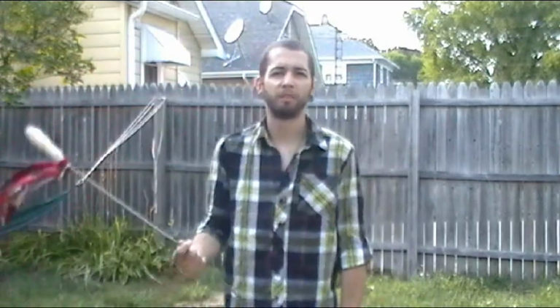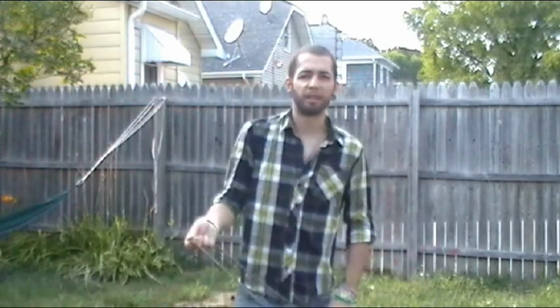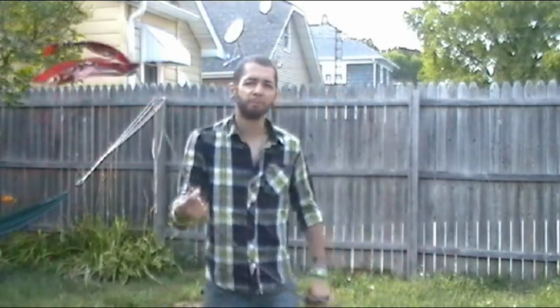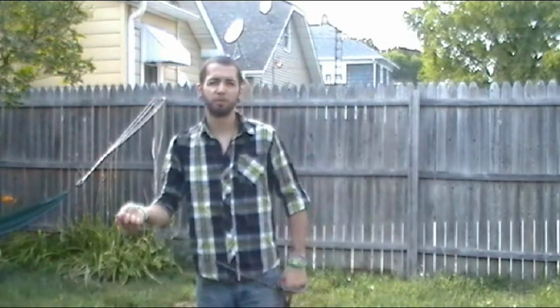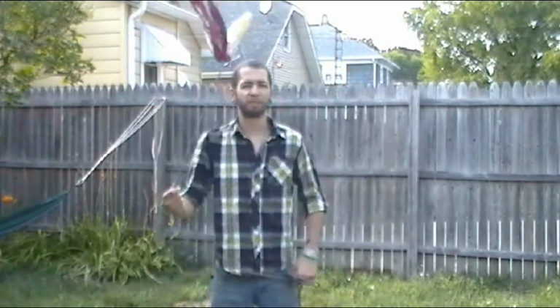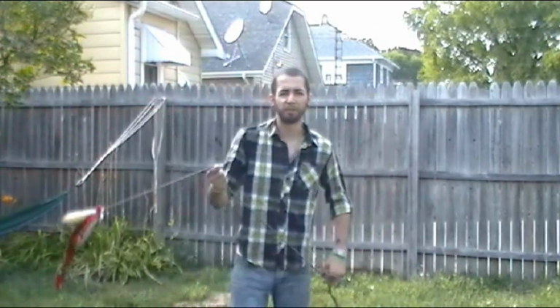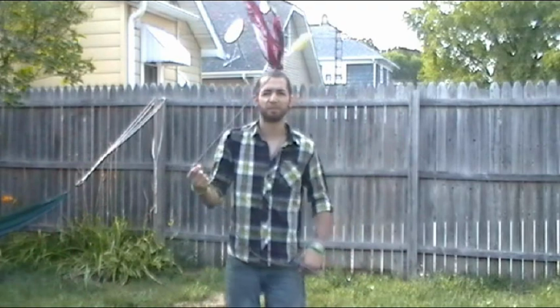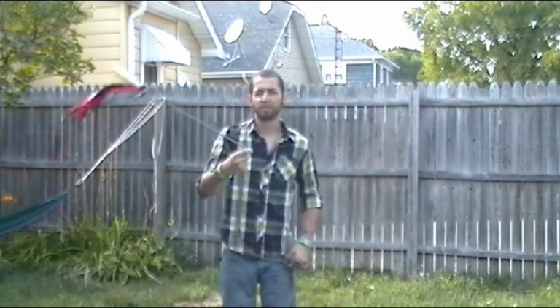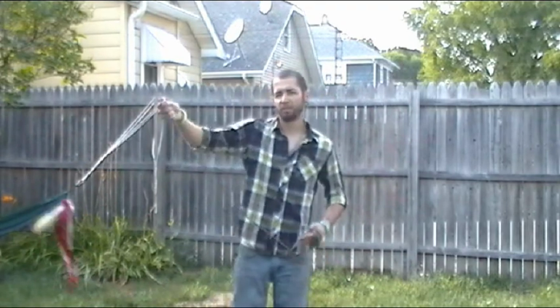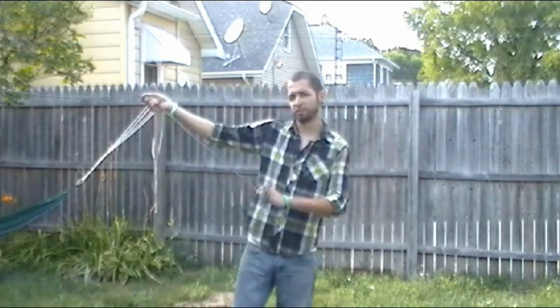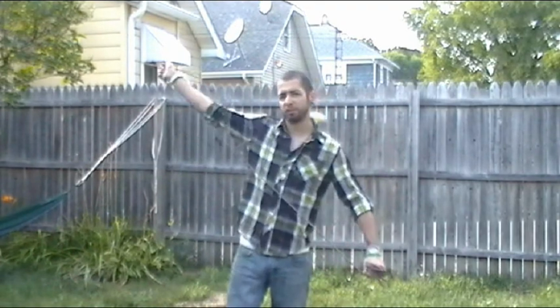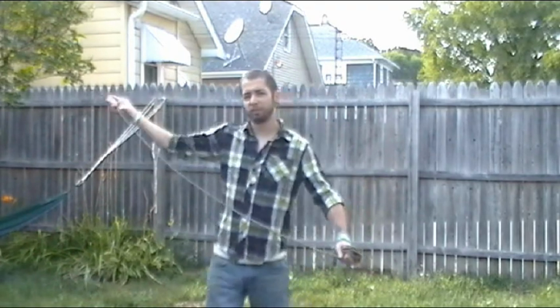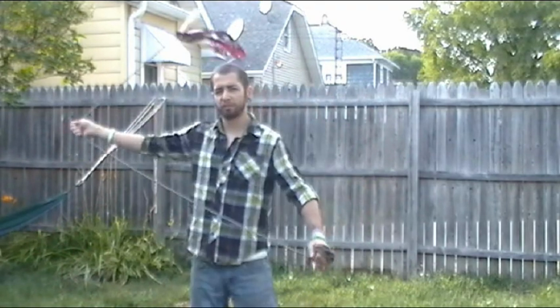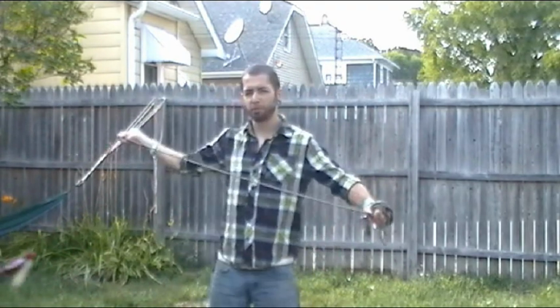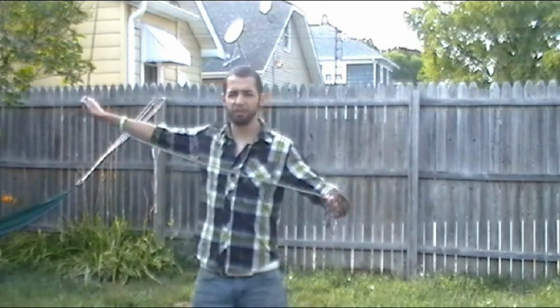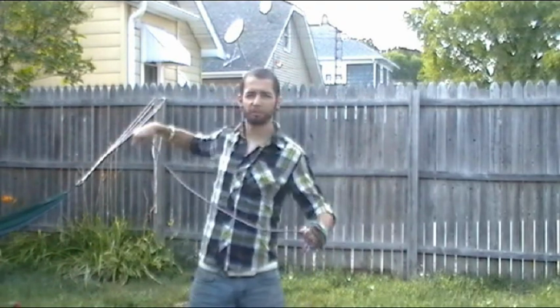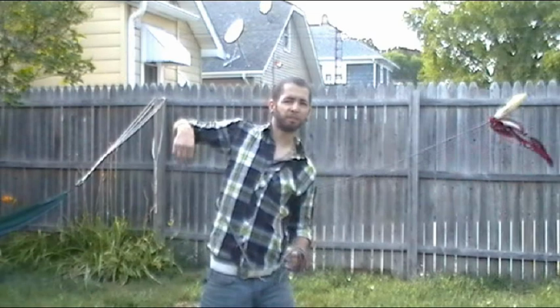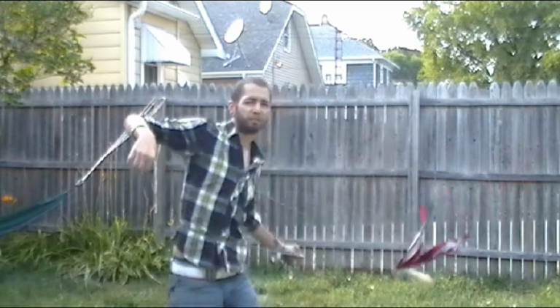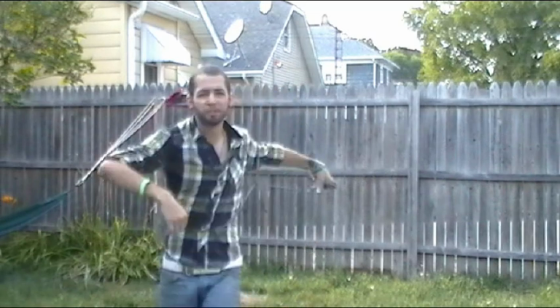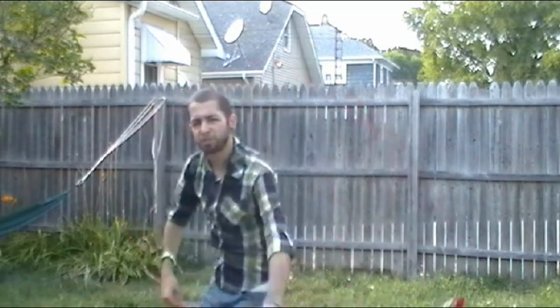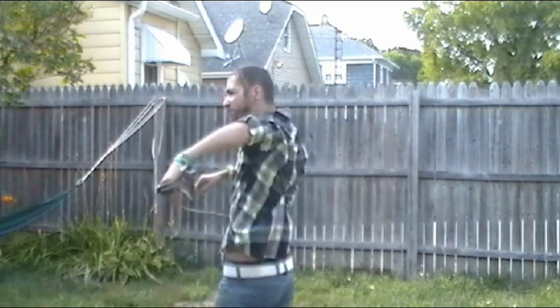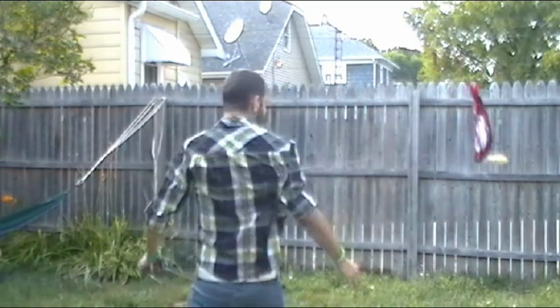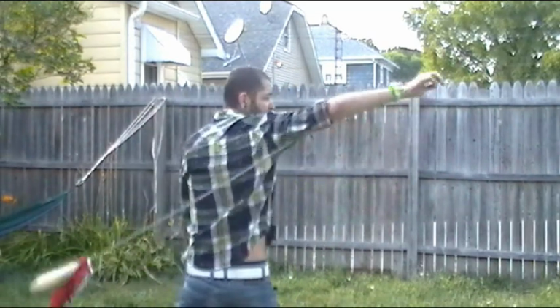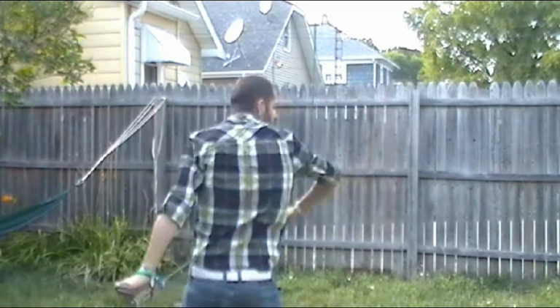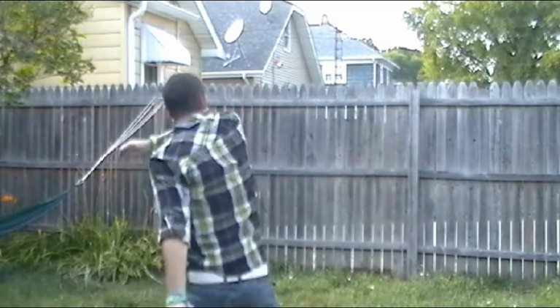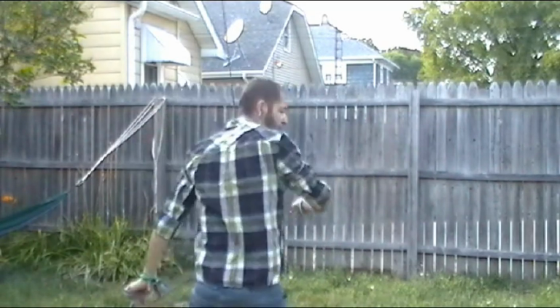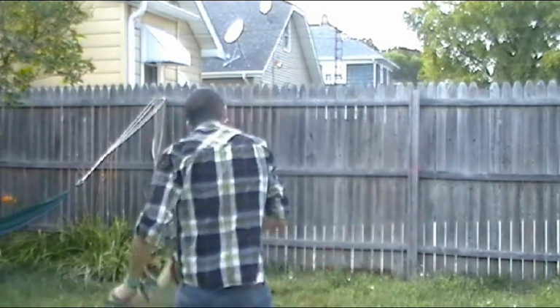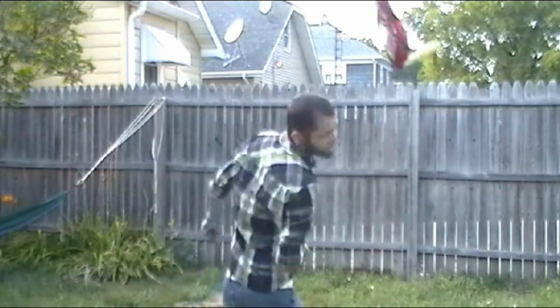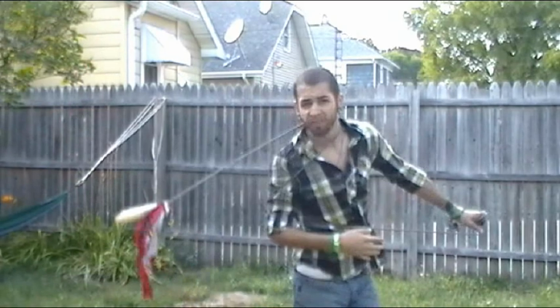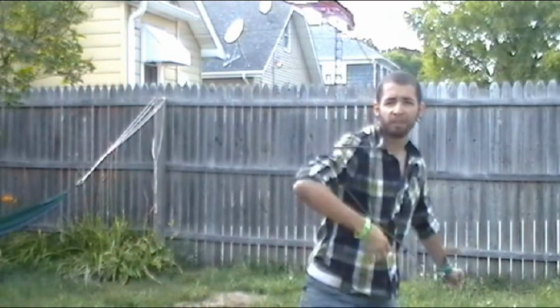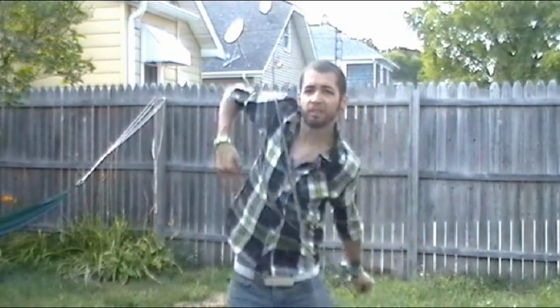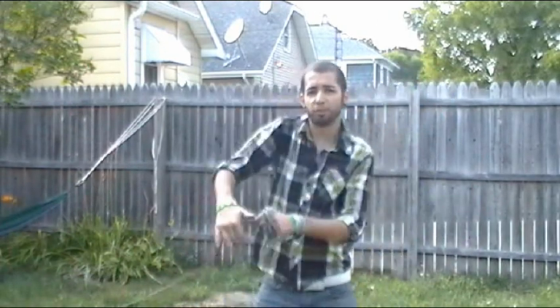Again, you should be looking at something like this: shooting behind you, catching, turning, sunrise, catch on your neck, turn, and shoot.